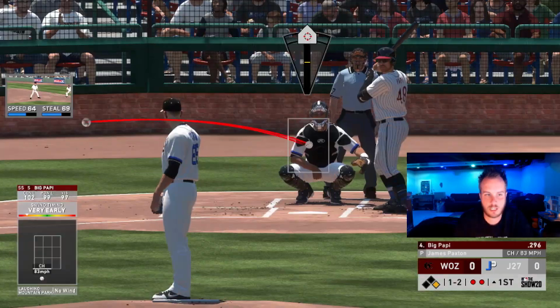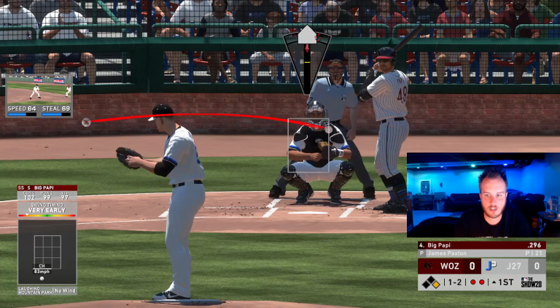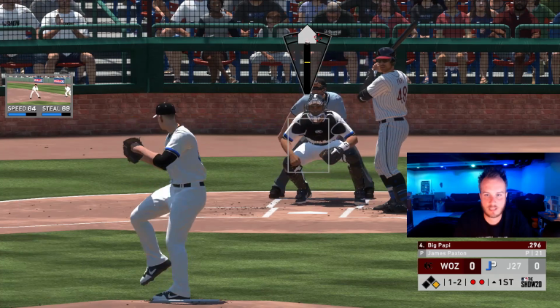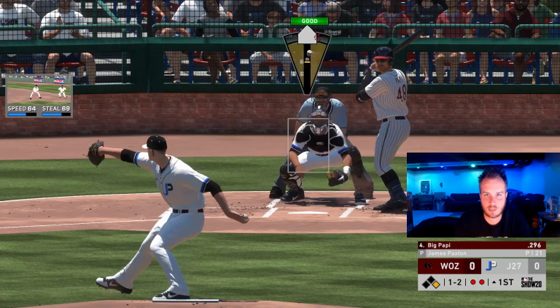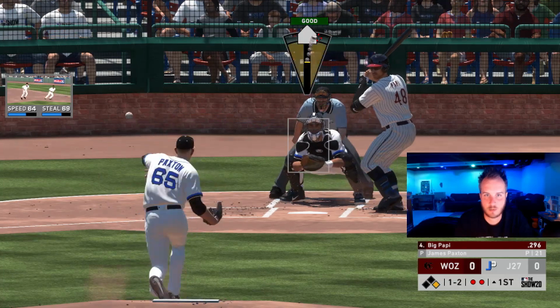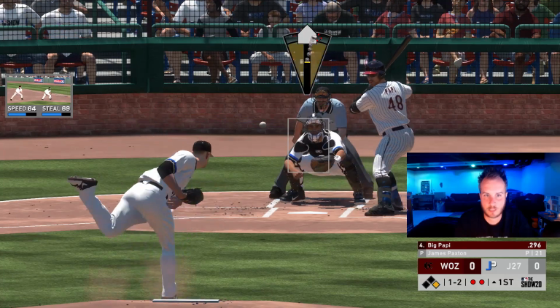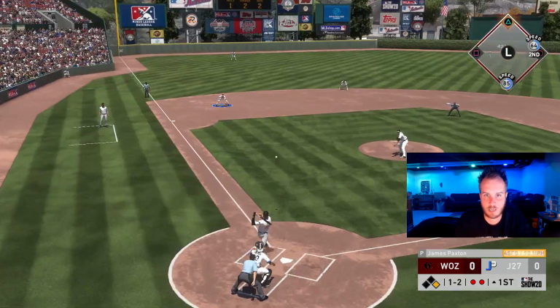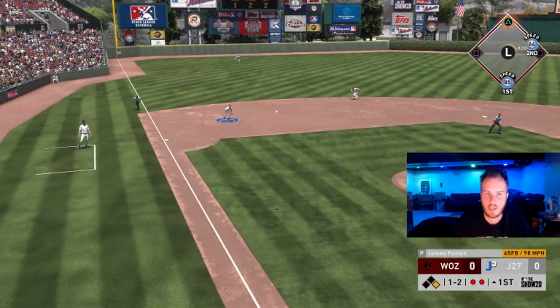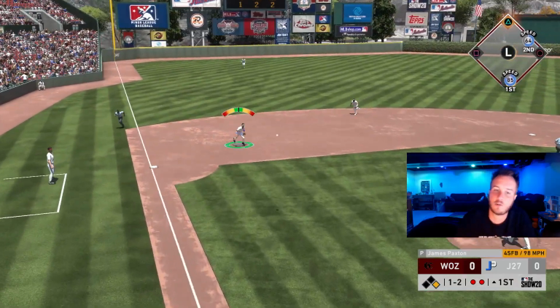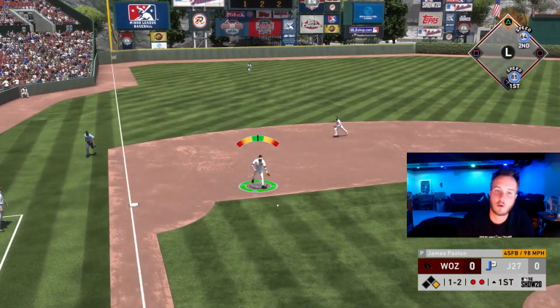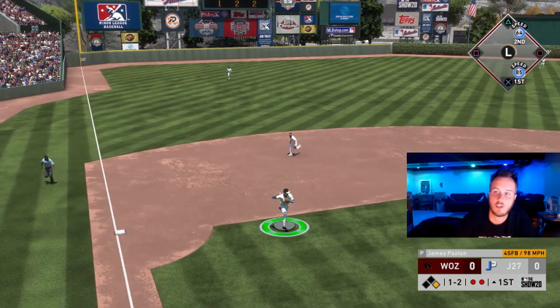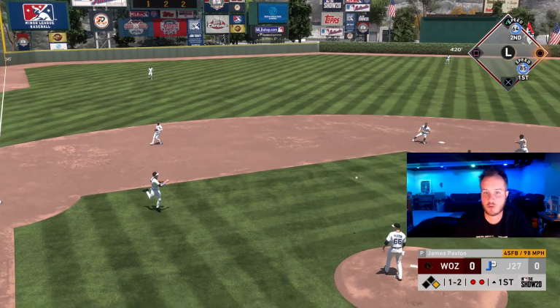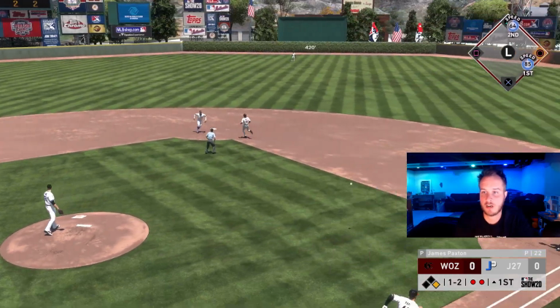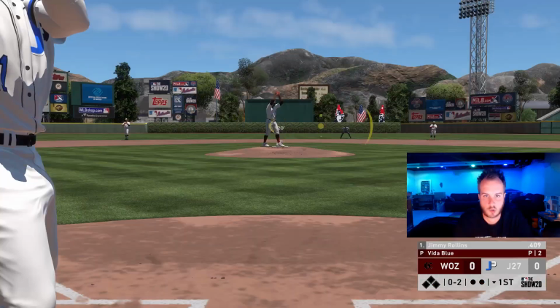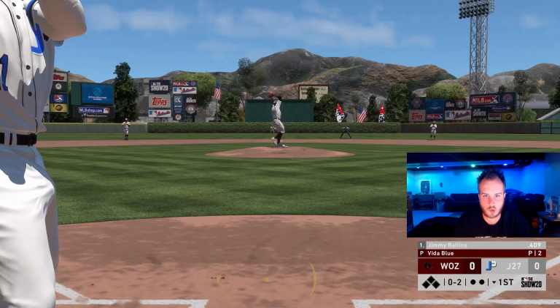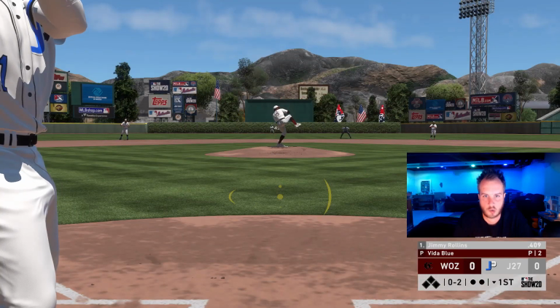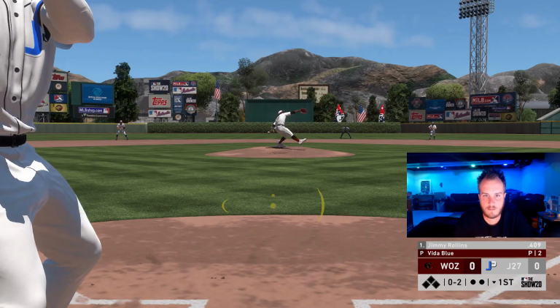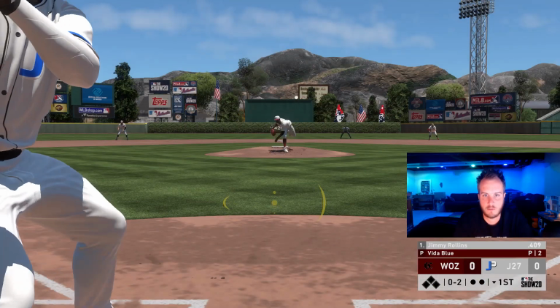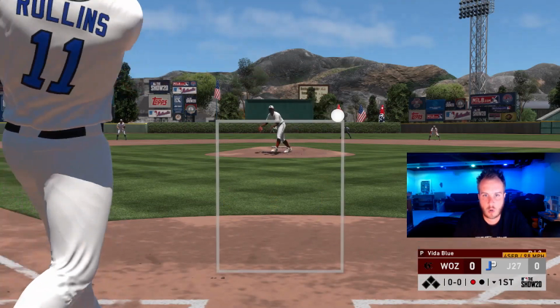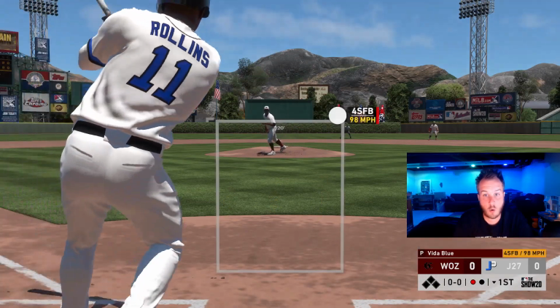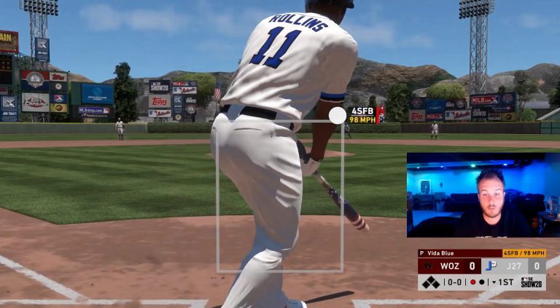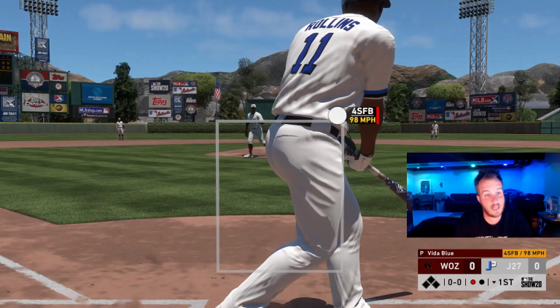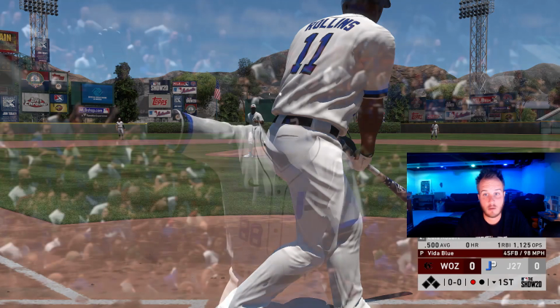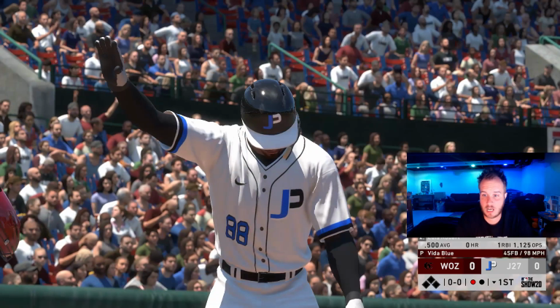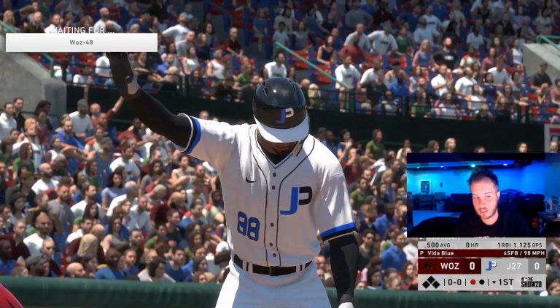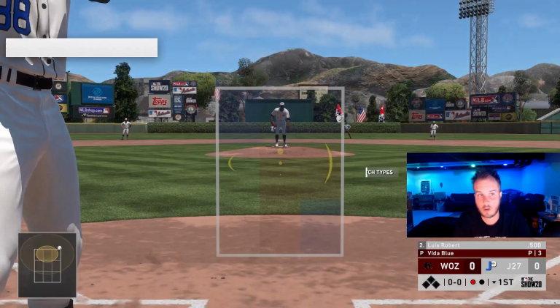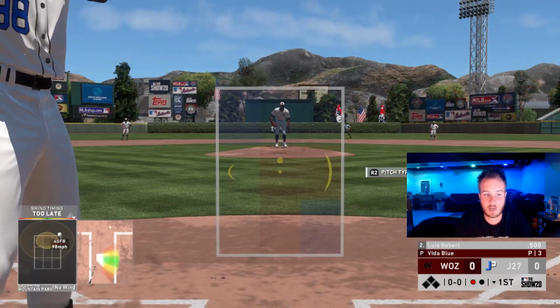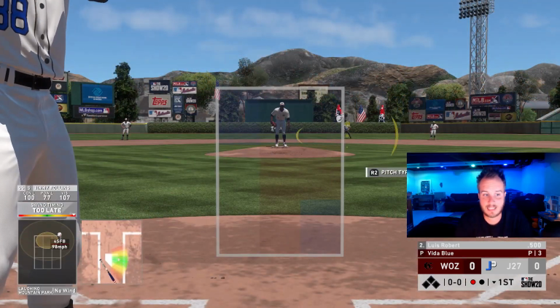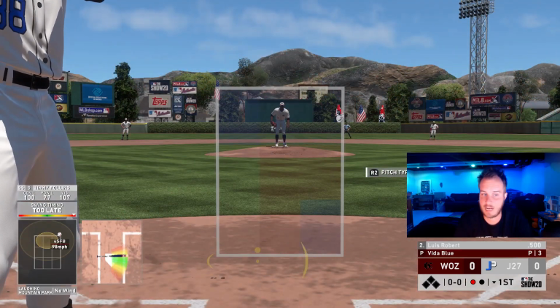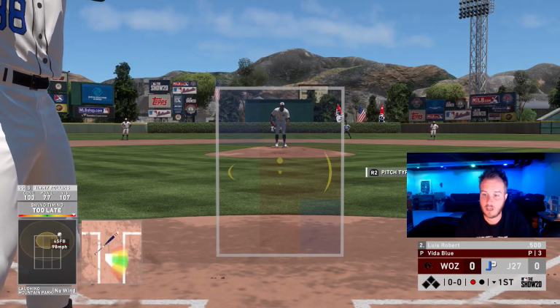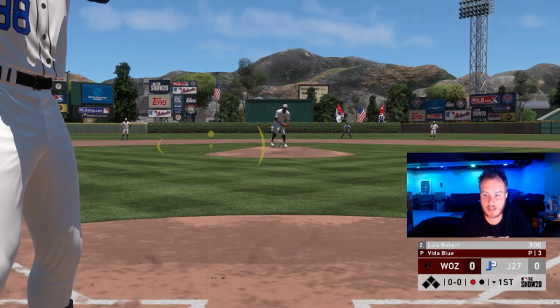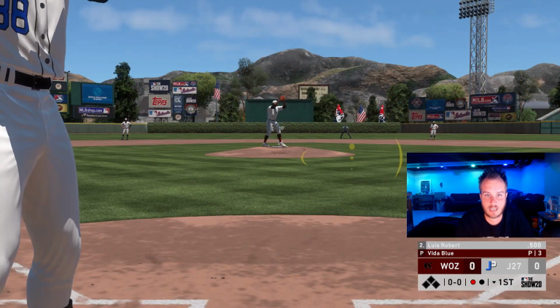He's lunging at the changeup — he wants that pitch. We're going to get a fastball up and in. He's going to roll it over to third base. Chipper Jones is there. I haven't seen Vida Blue for a while. Good pitch, 98. That was probably should have been contact made, but strikeout nonetheless.